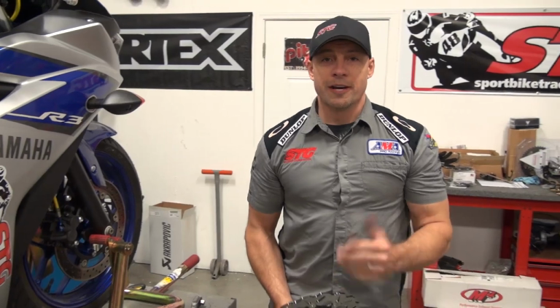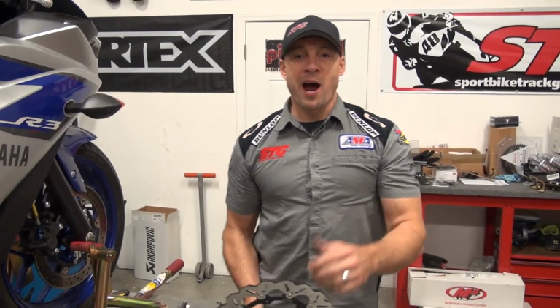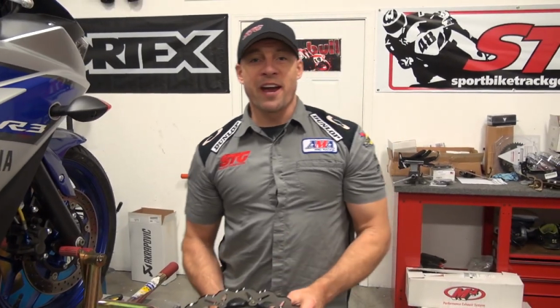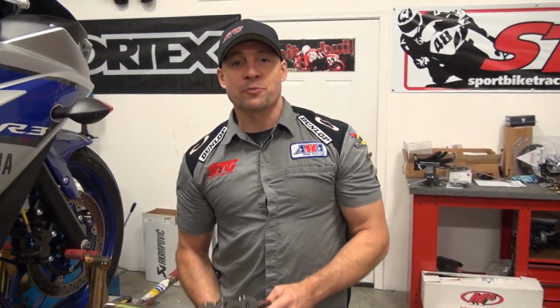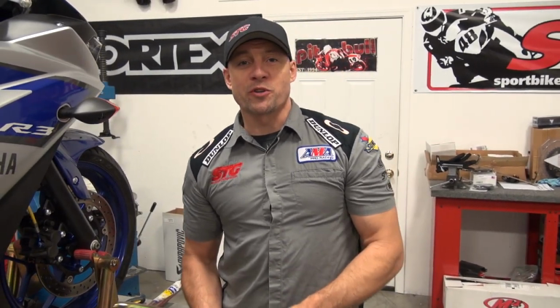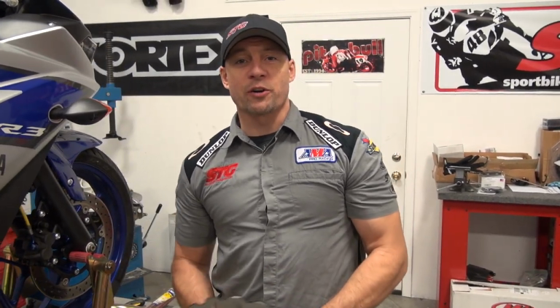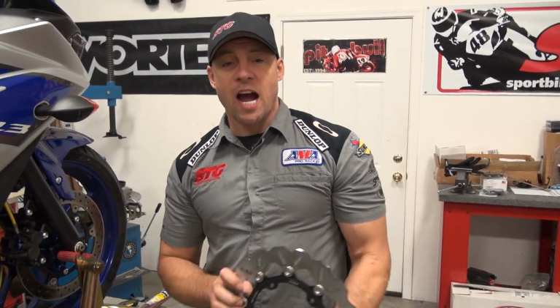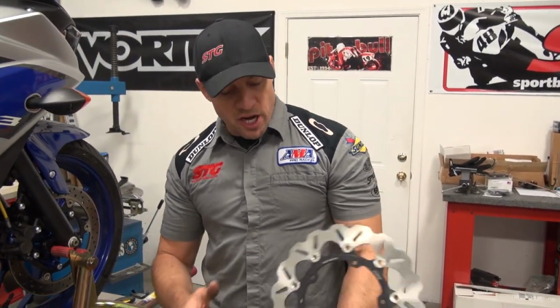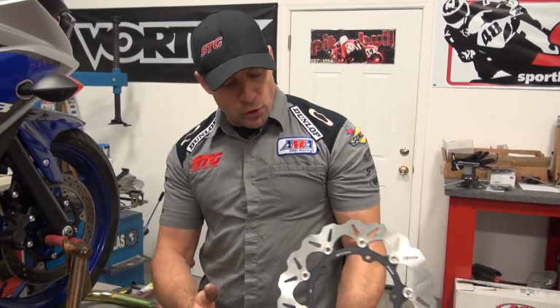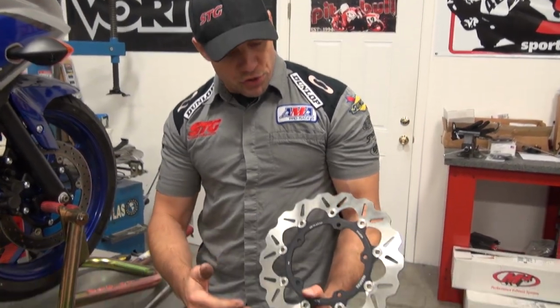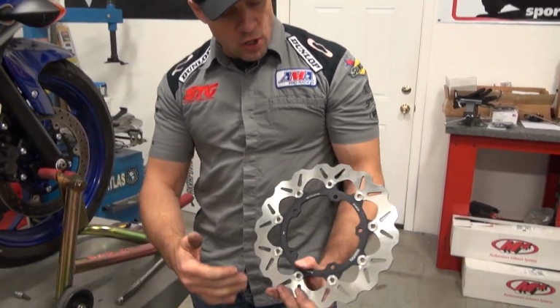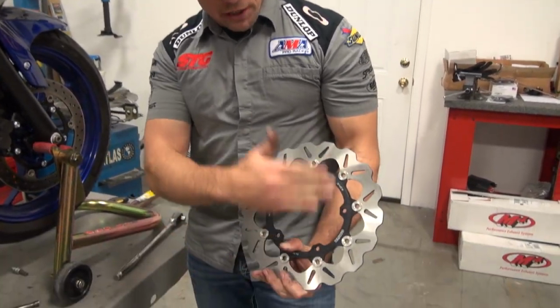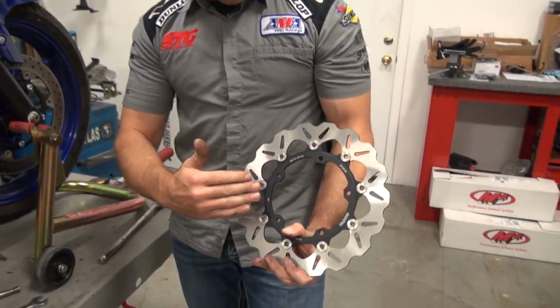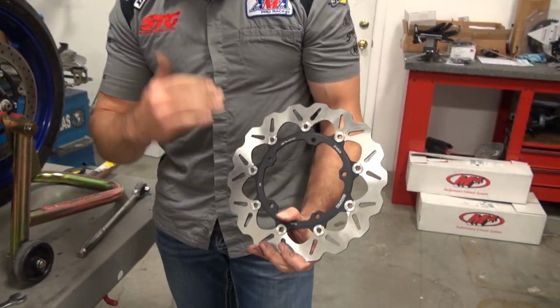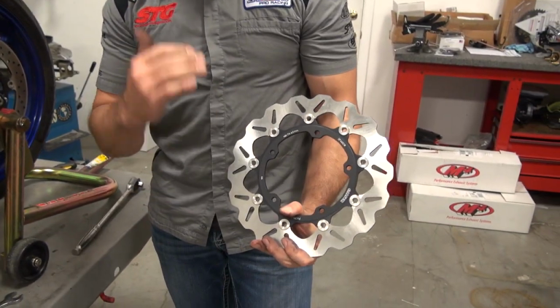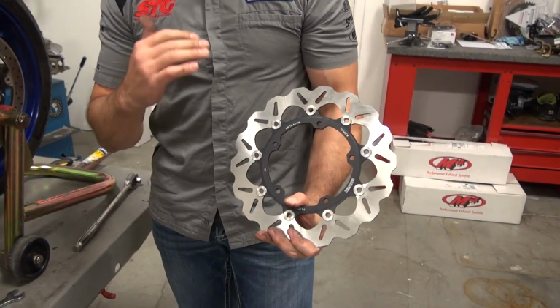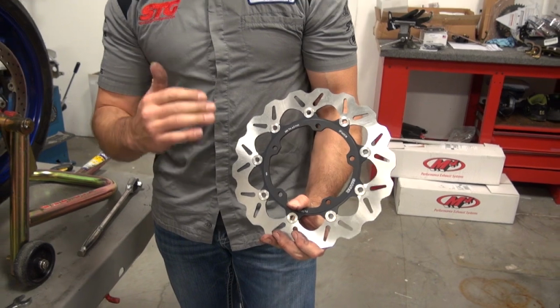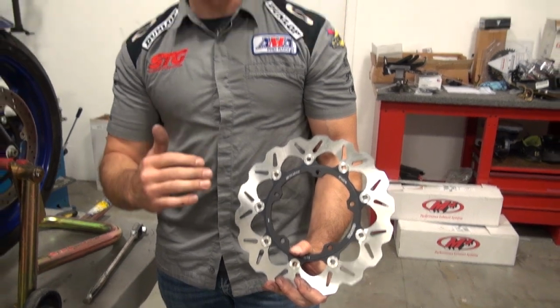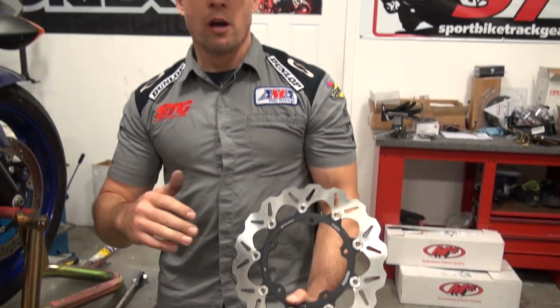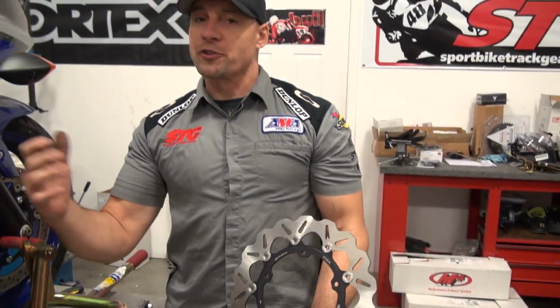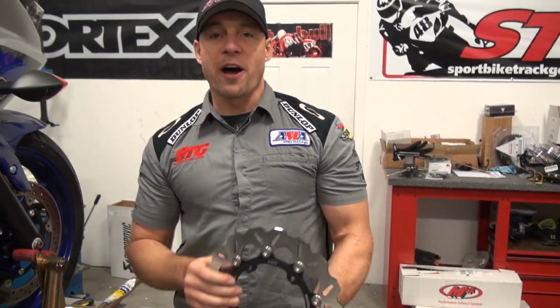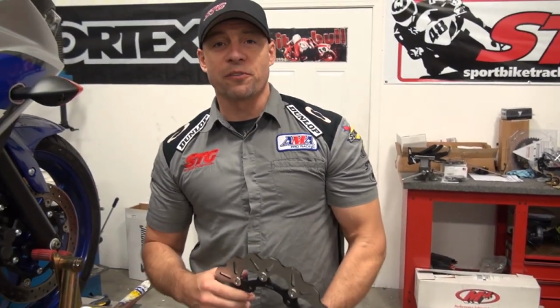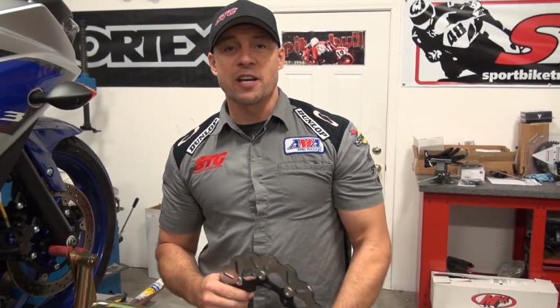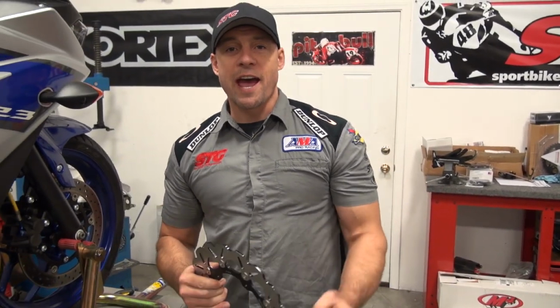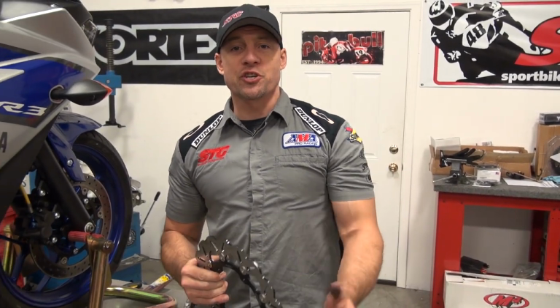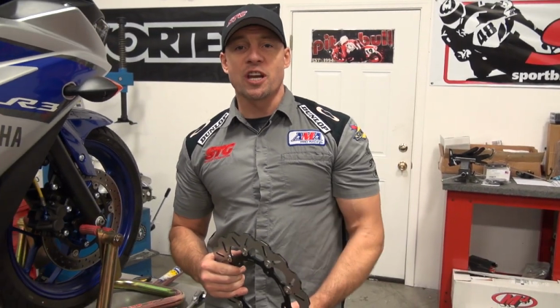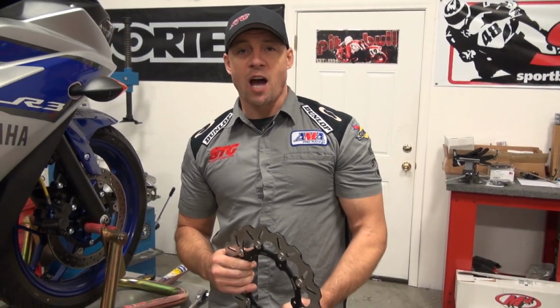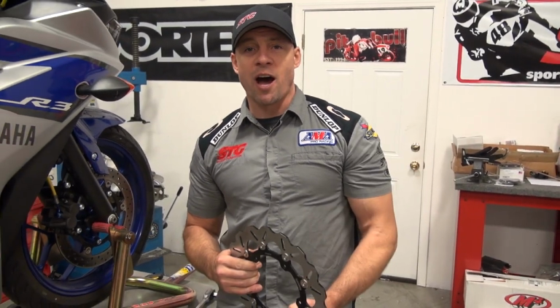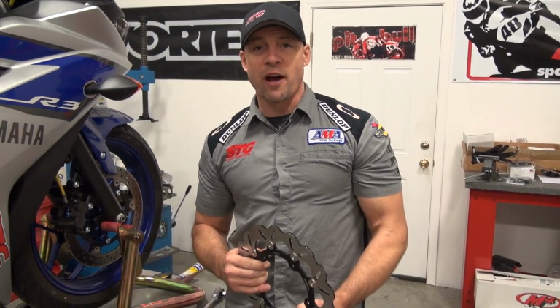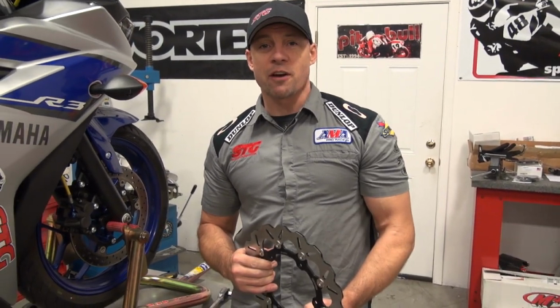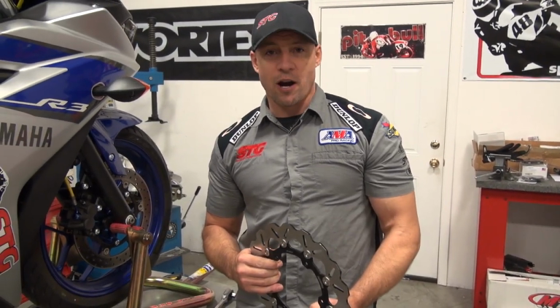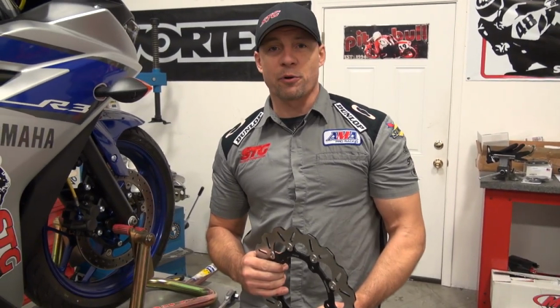Hi, I'm Brian Vann from Sportbiketrackgear.com. Today we're going to install a Galfer Front Wave Rotor on our 2015 STG Yamaha YZF R3.